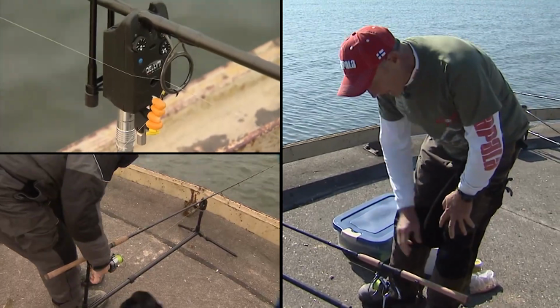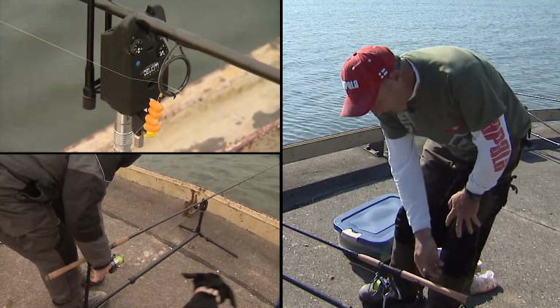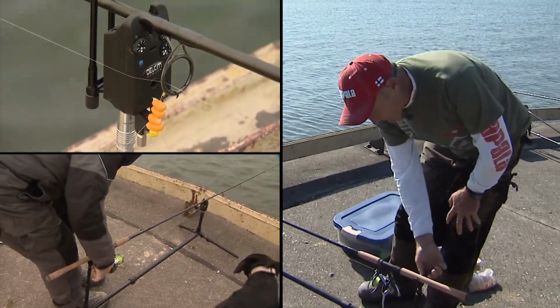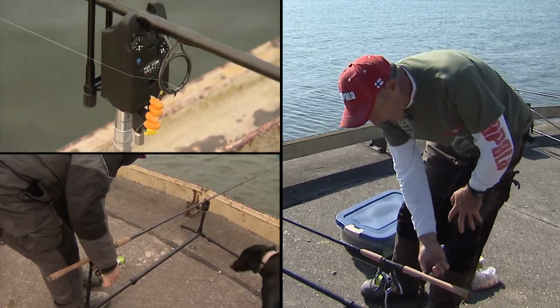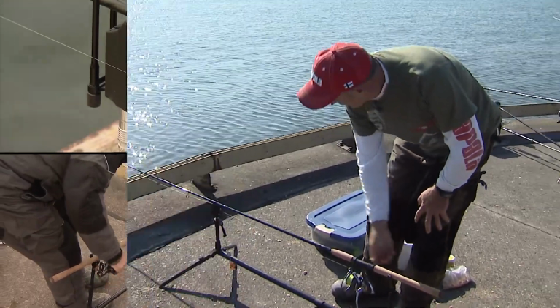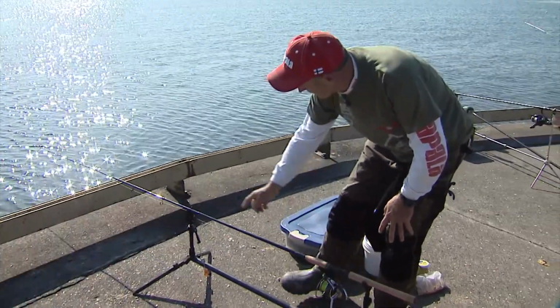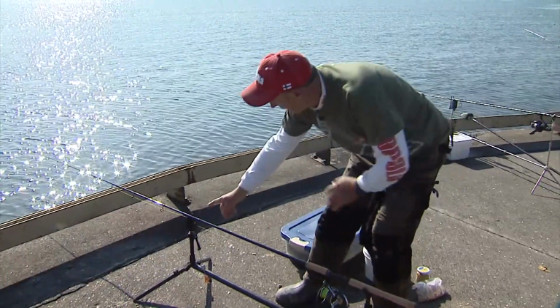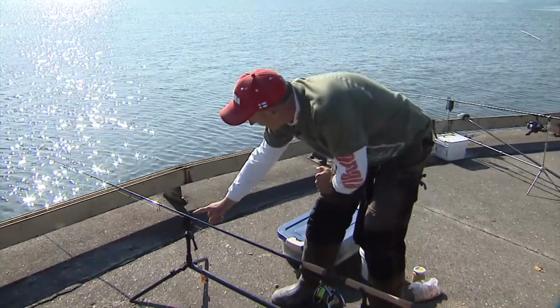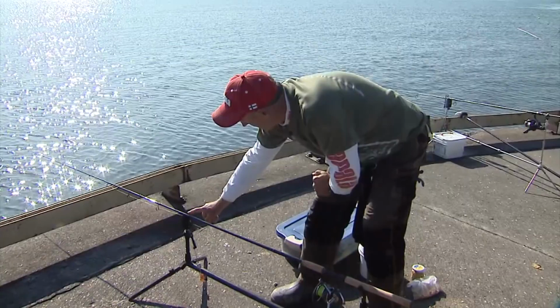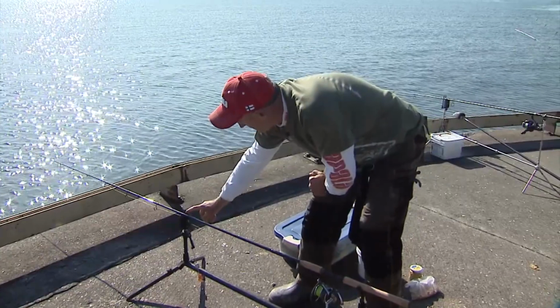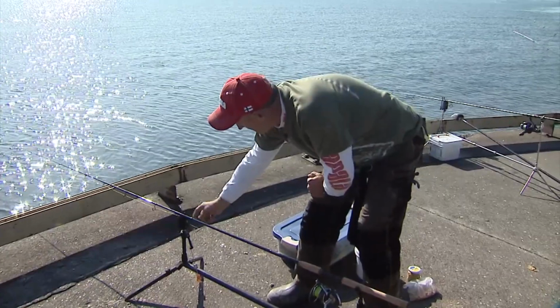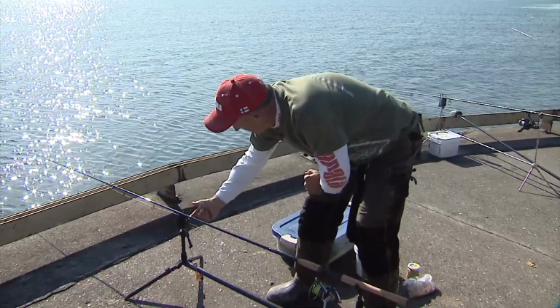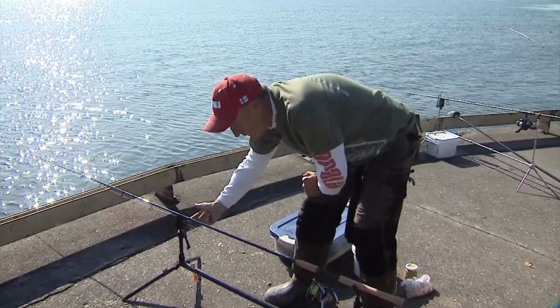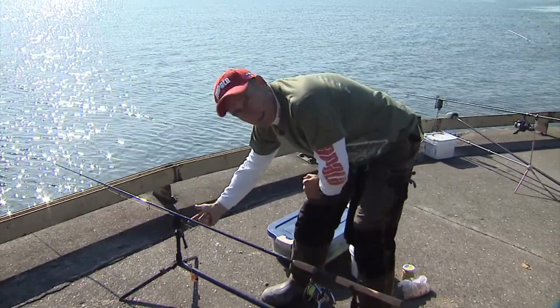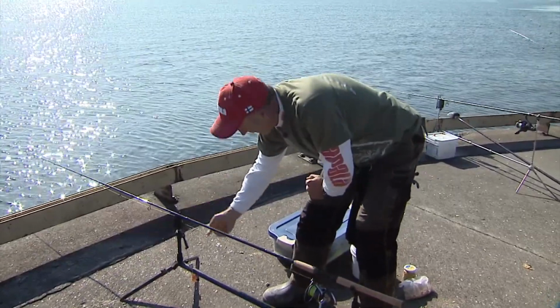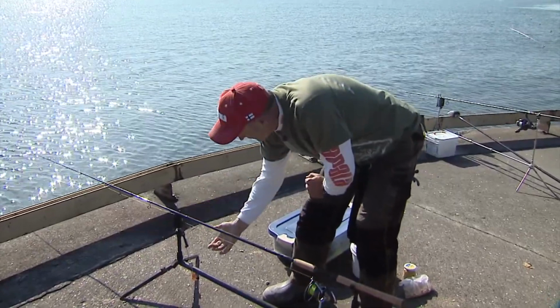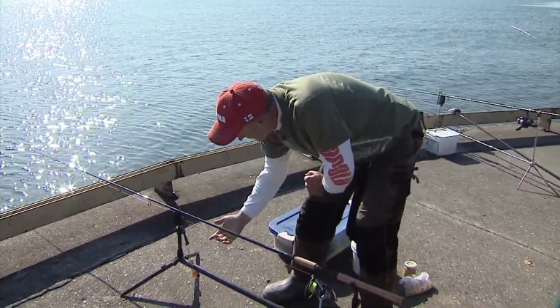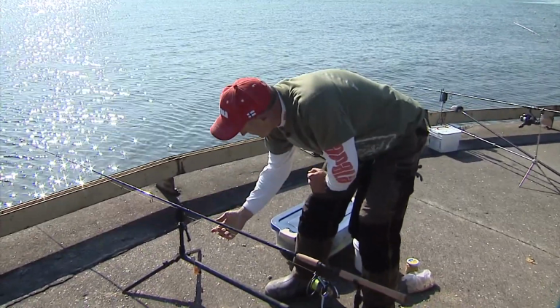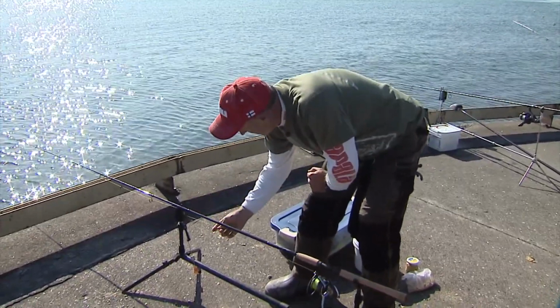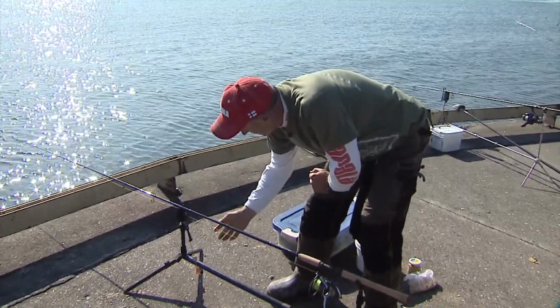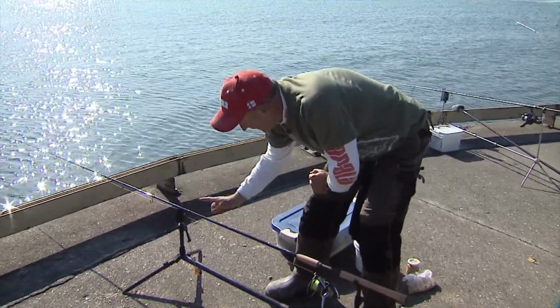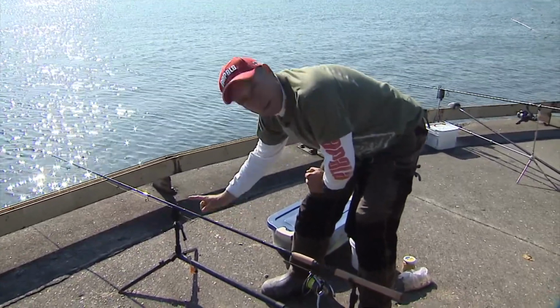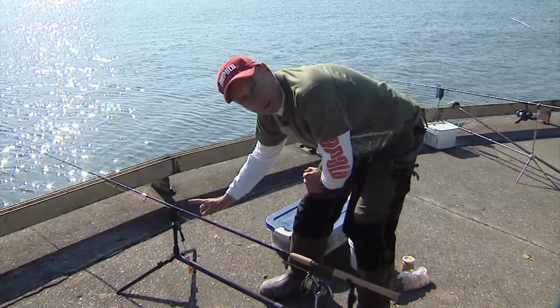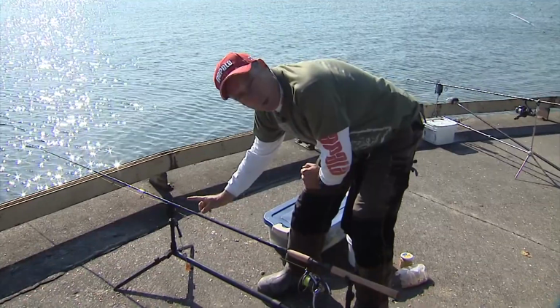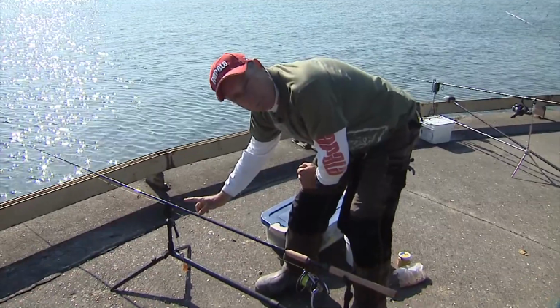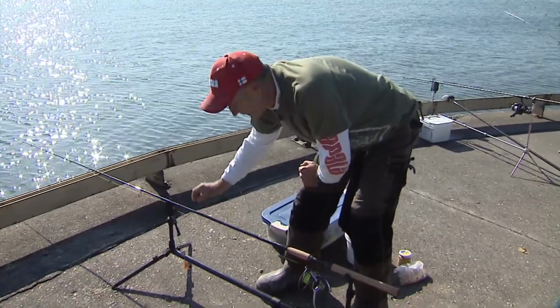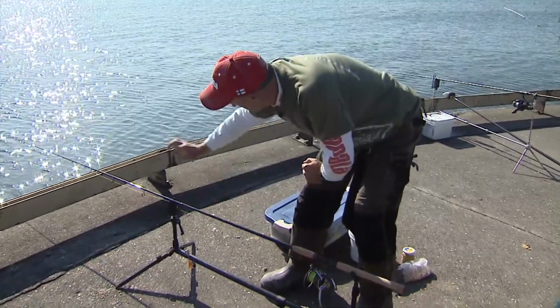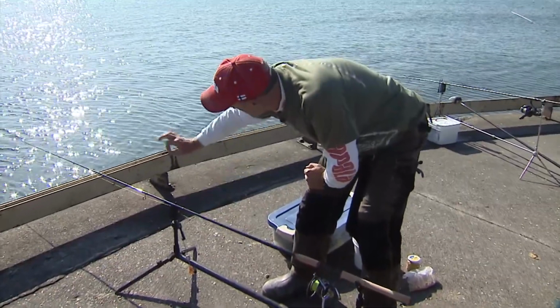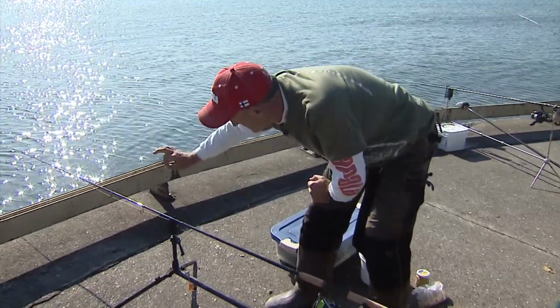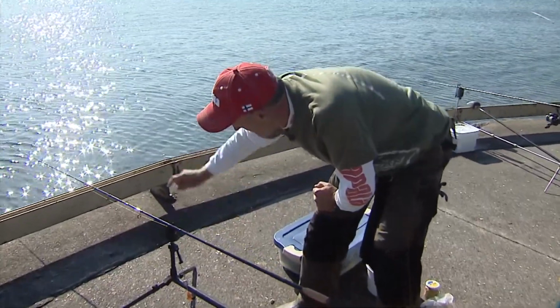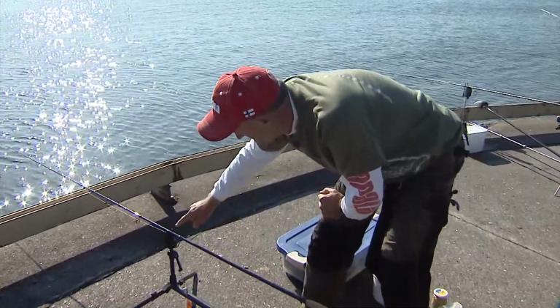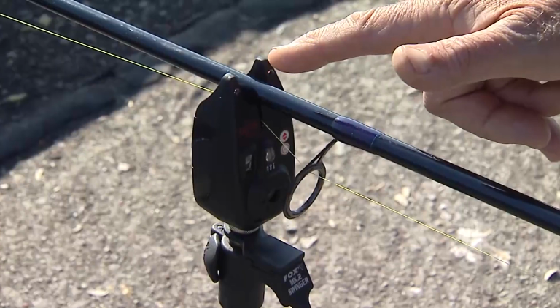The back is a standard rod holder, but at the front where my rod is, it's actually a strike indicator. If I just touch the line, you can hear the alarm go off. So if a fish just touches my bait, I can hear it.